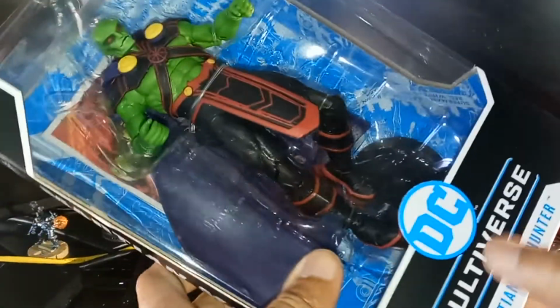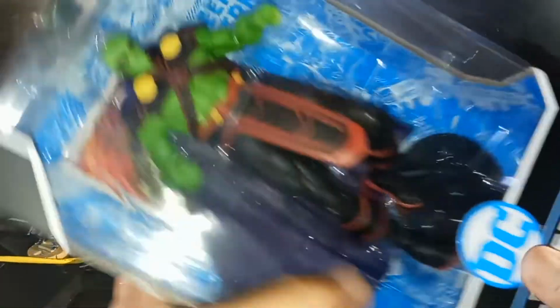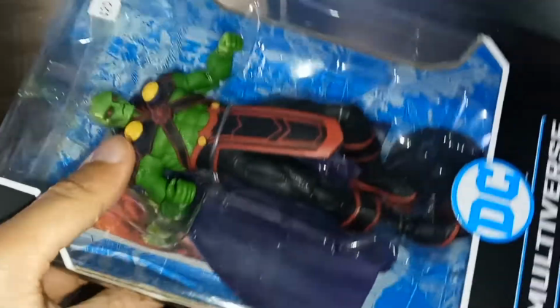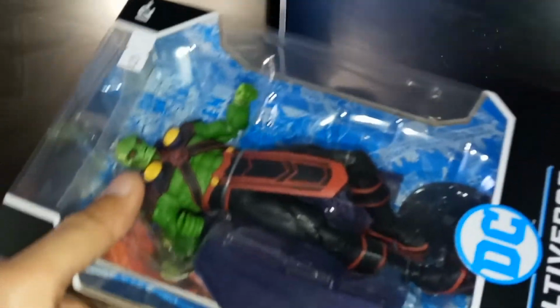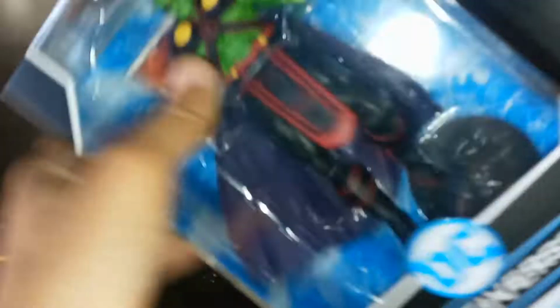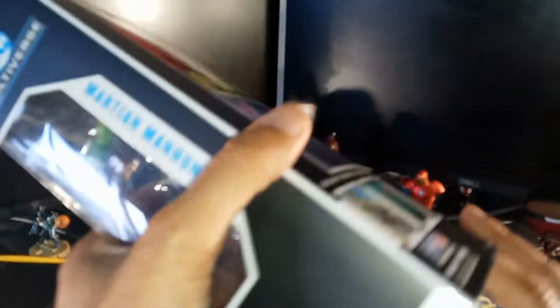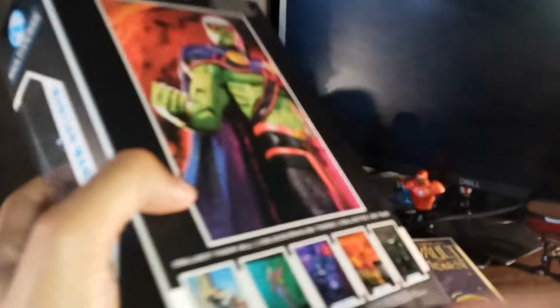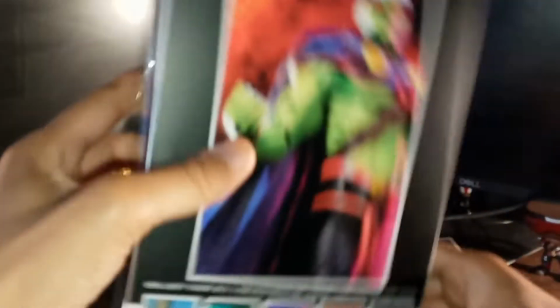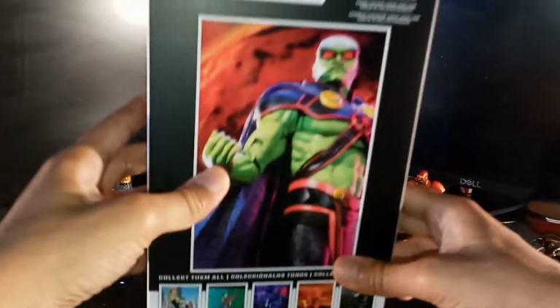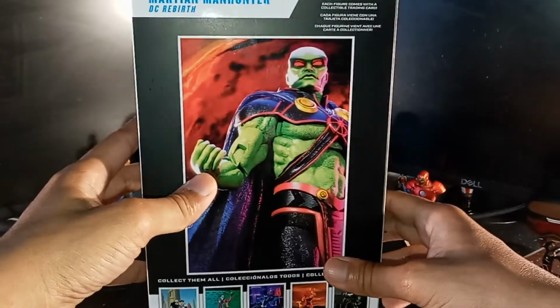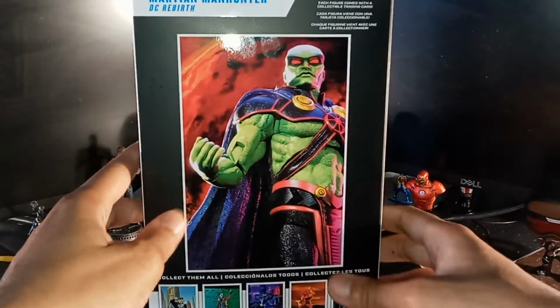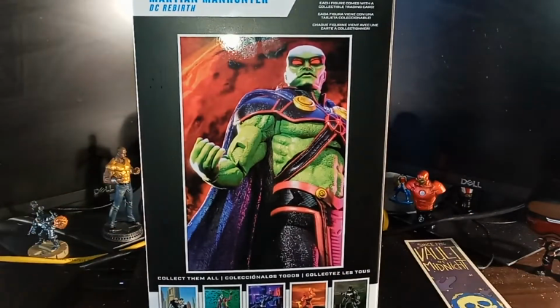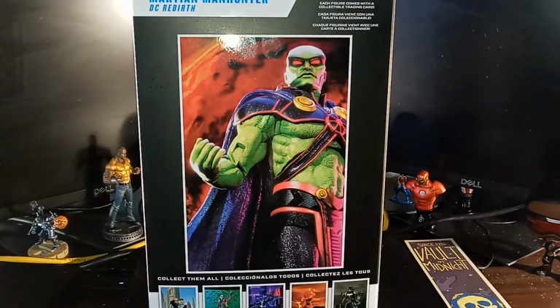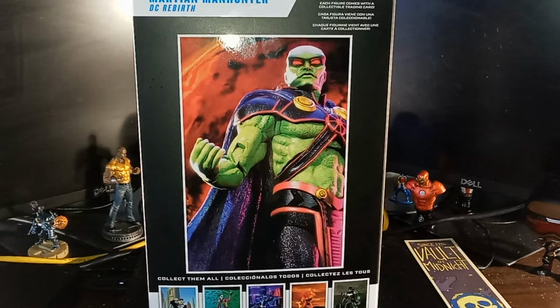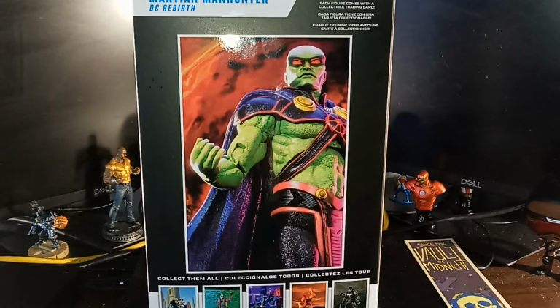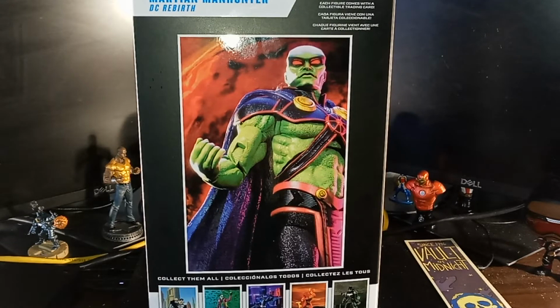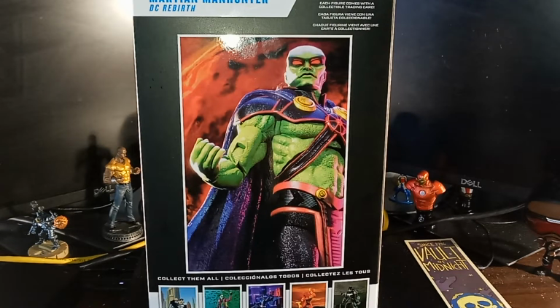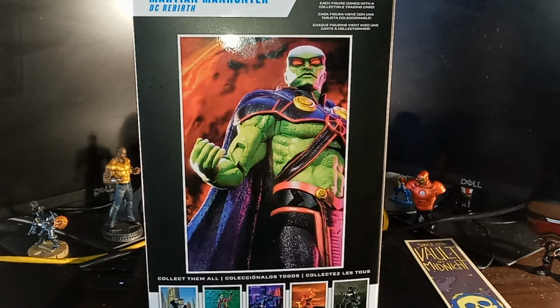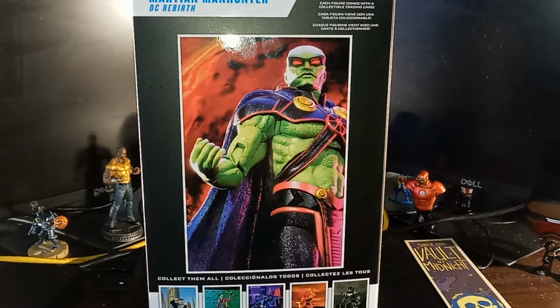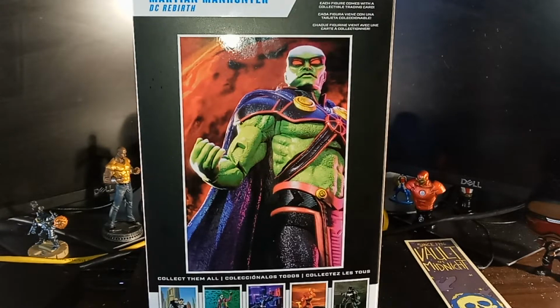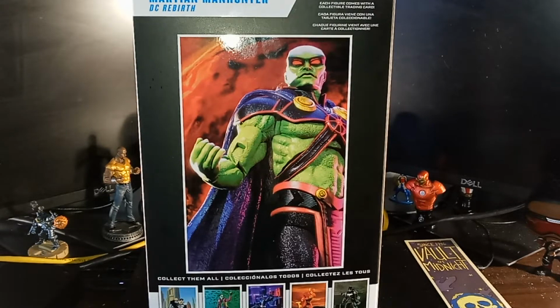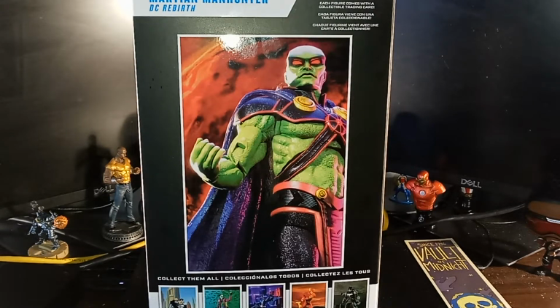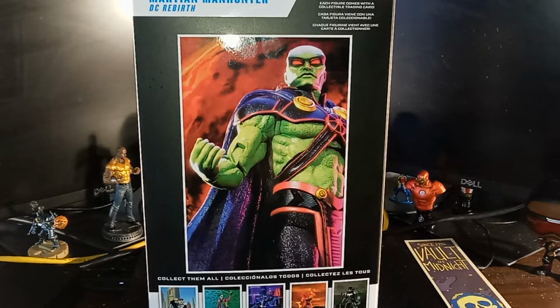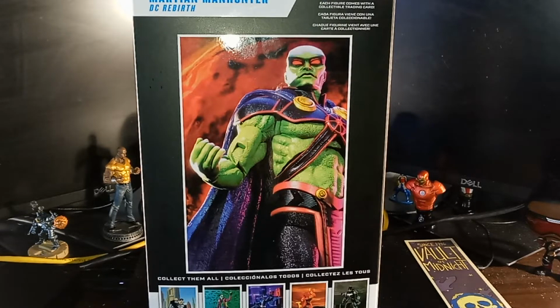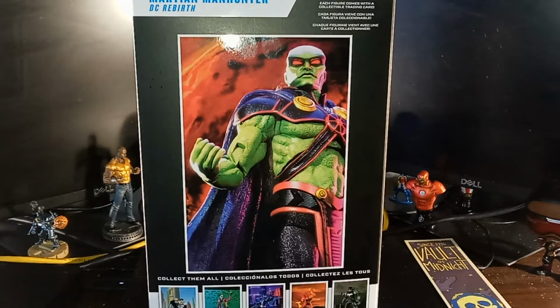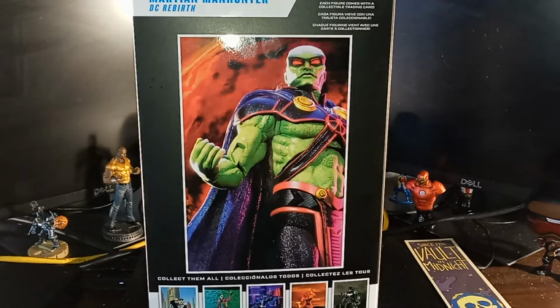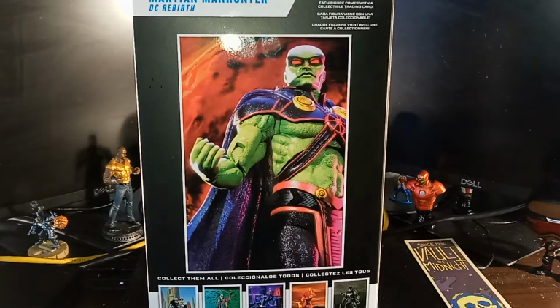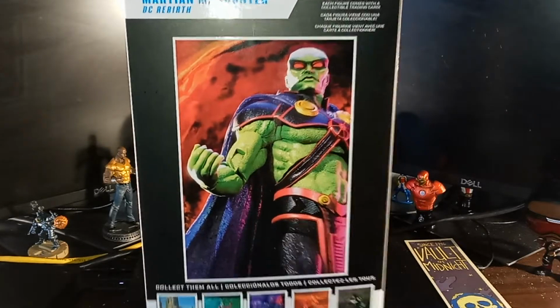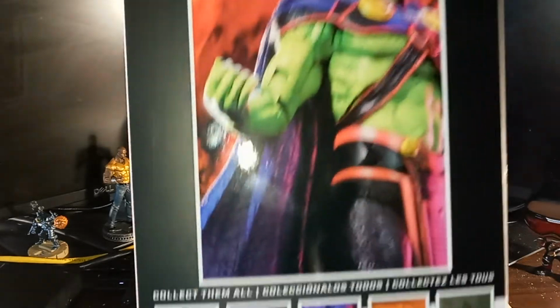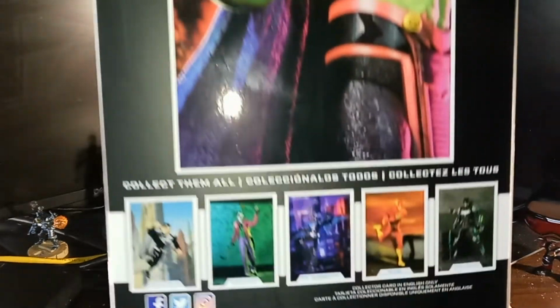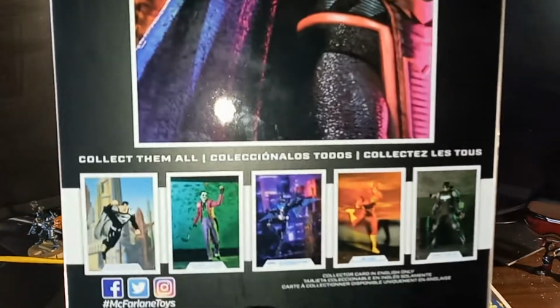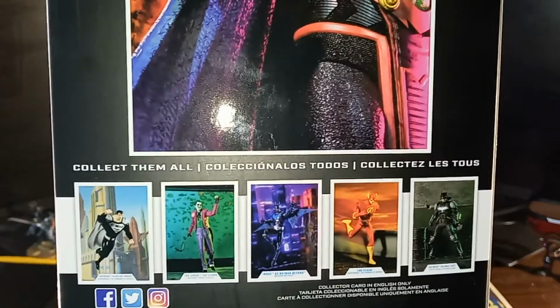It's usually not that hard to open a McFarlane. Let me show you the back of the box too, so you can see the card before we open it. That's pretty neat. And it shows on the very bottom all the other figures you can get from McFarlane Toys.